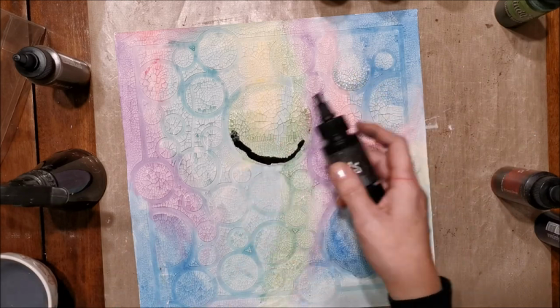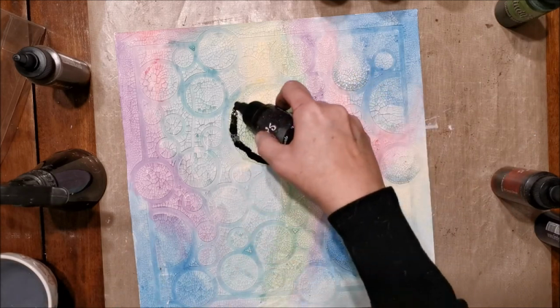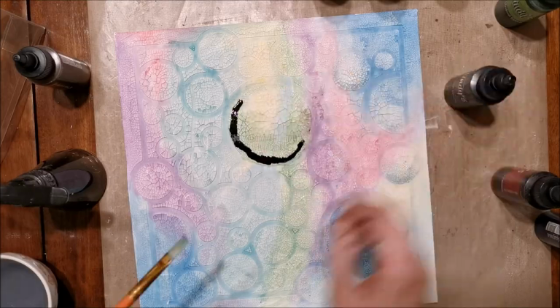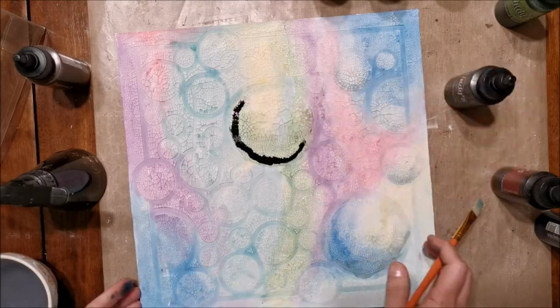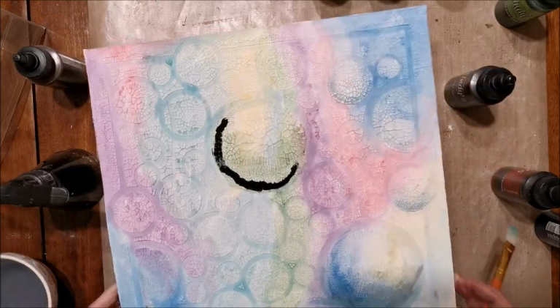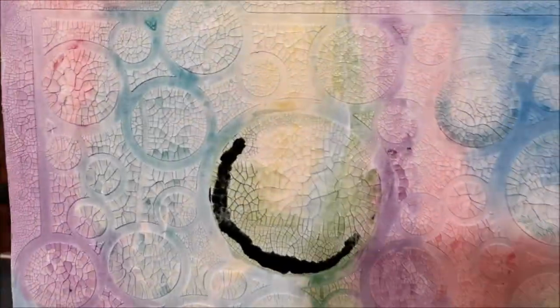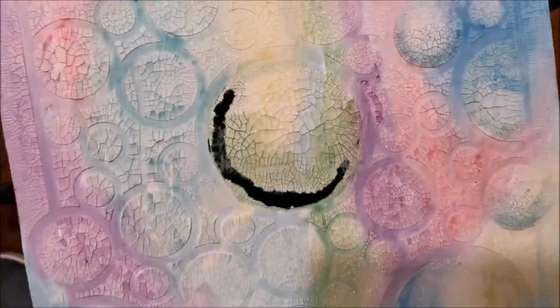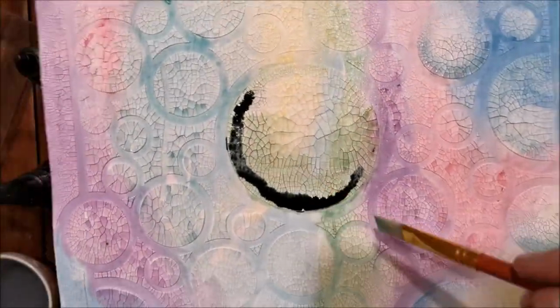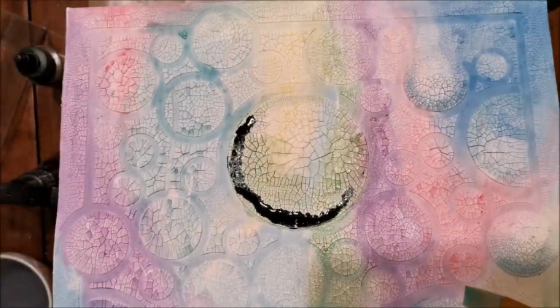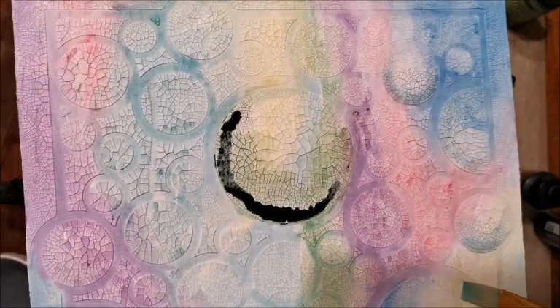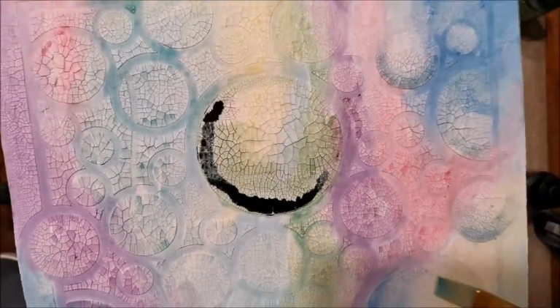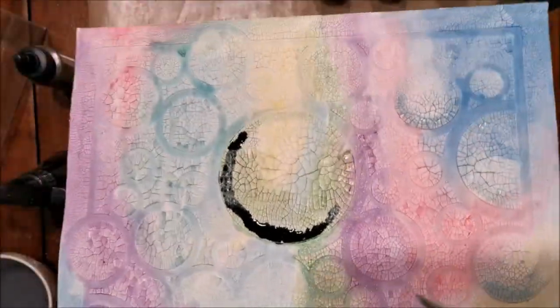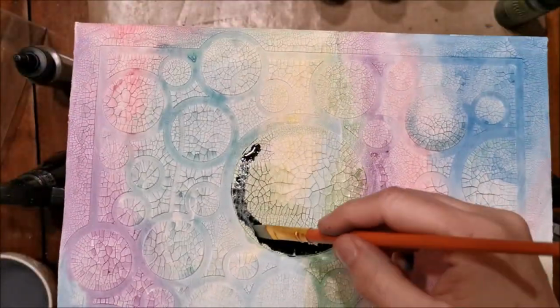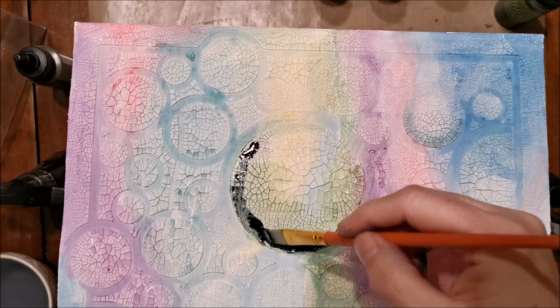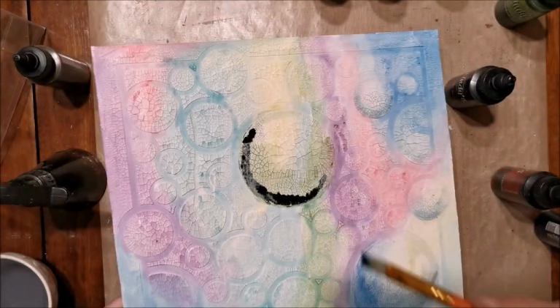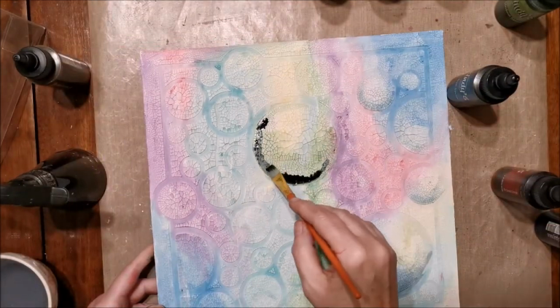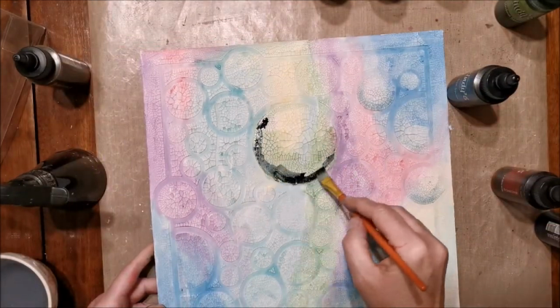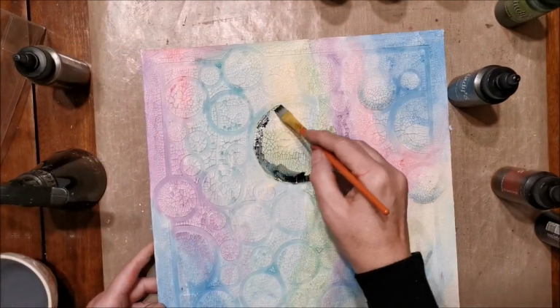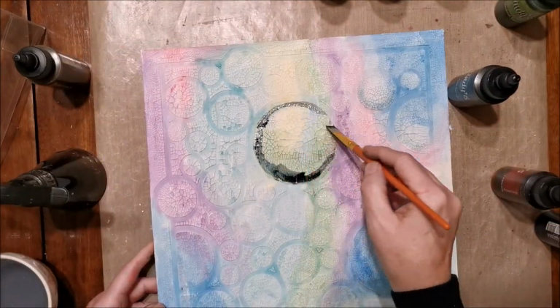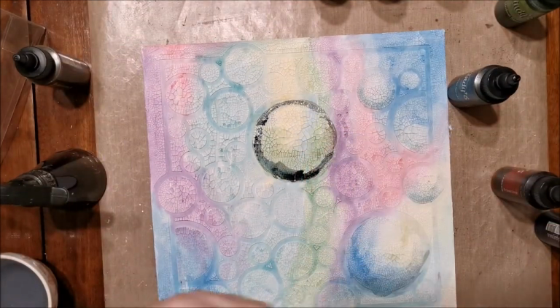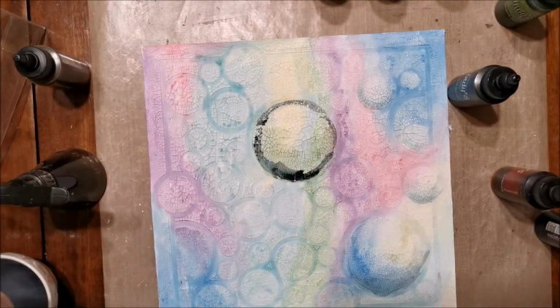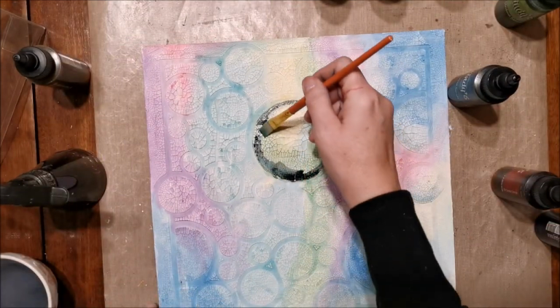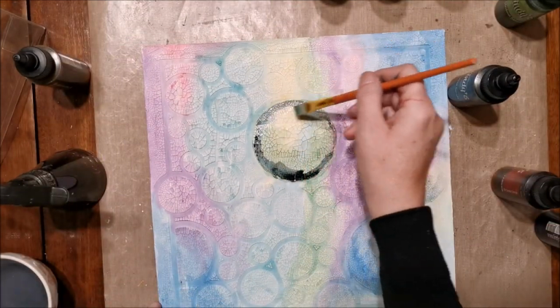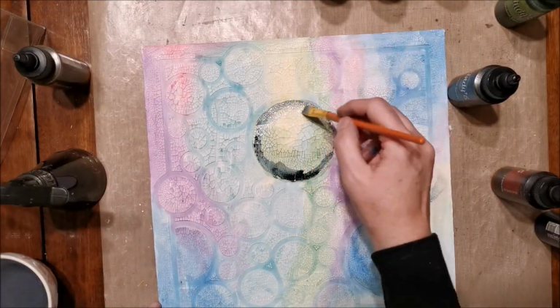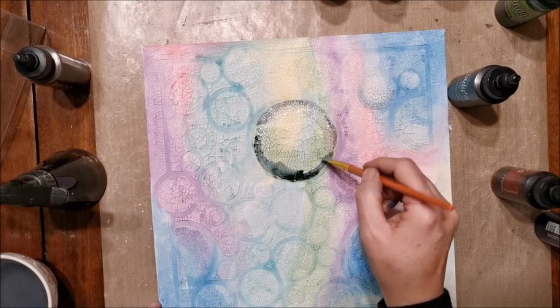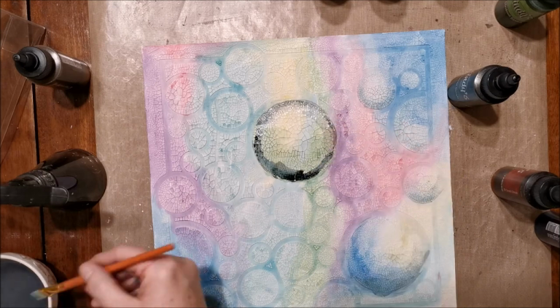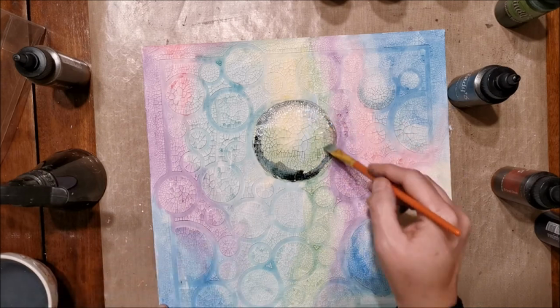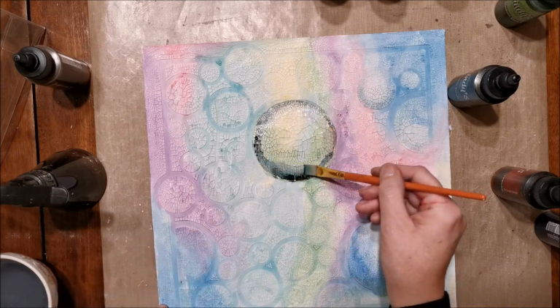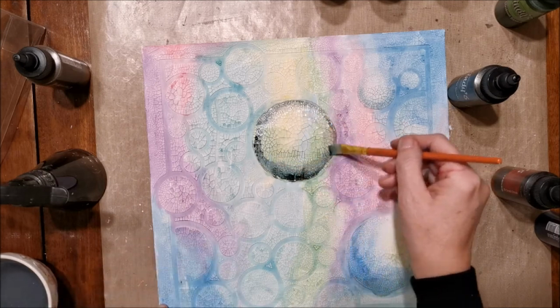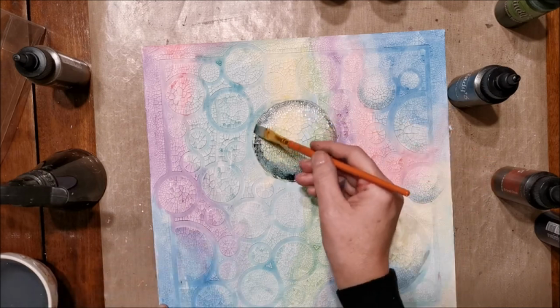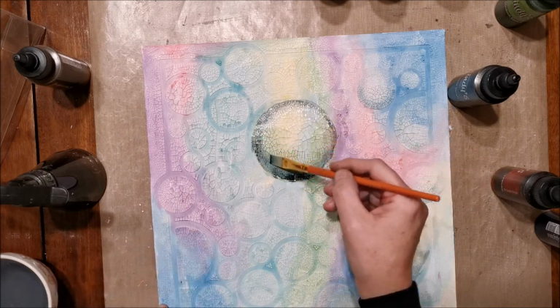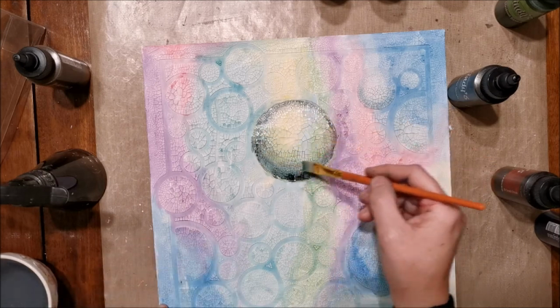Sometimes when I apply the paint, I like to just let it sit for a few seconds. As you can see, it's seeping into the cracks and really bringing out that crackle effect. Then I just come in with a little bit of water and fade it towards the center.